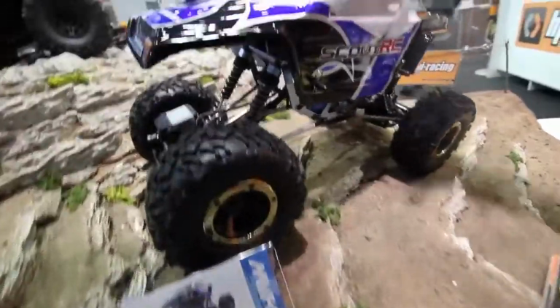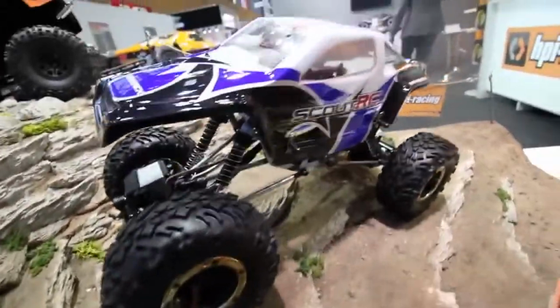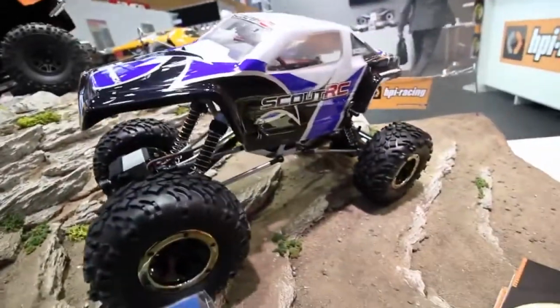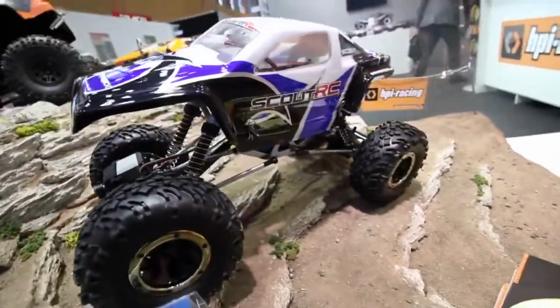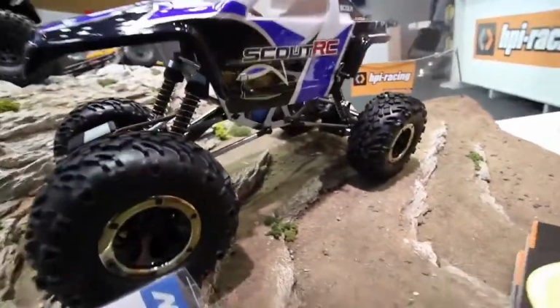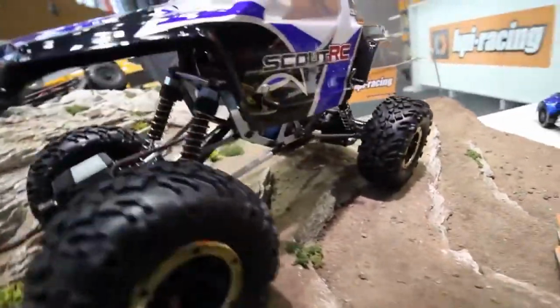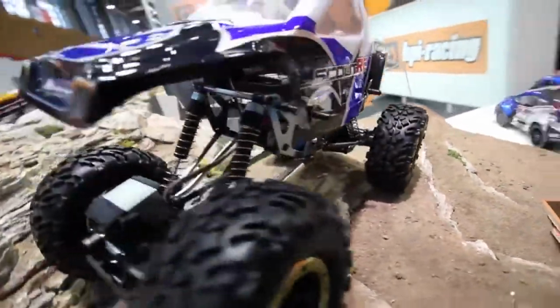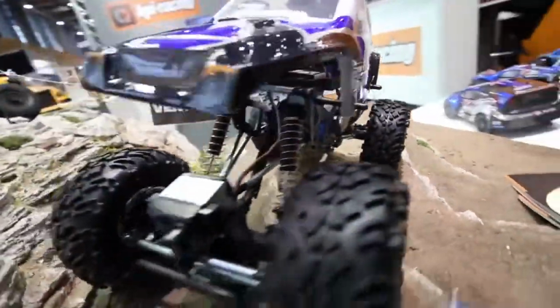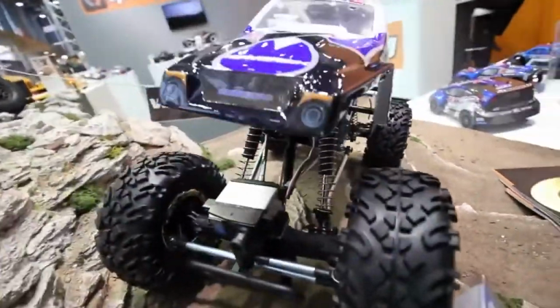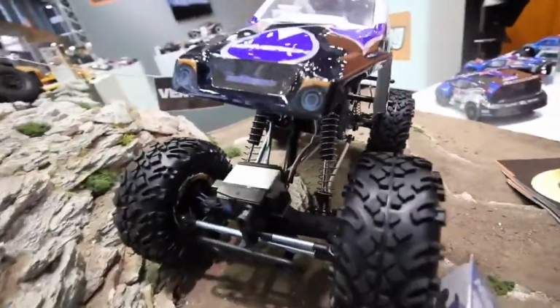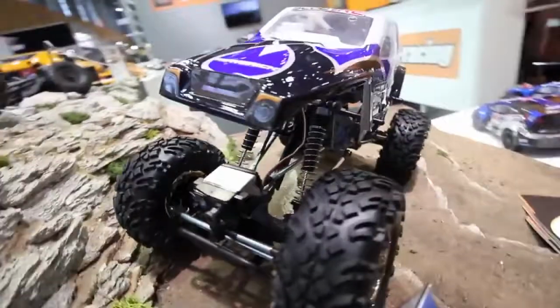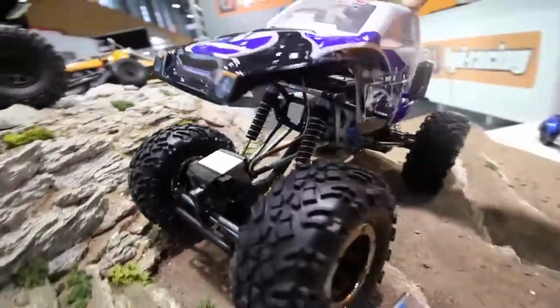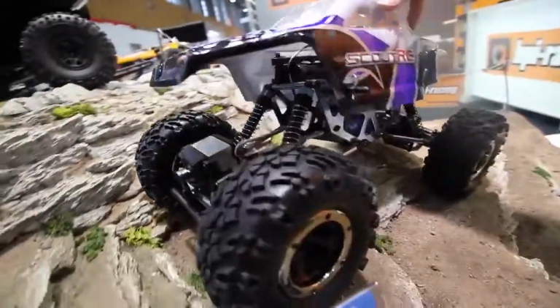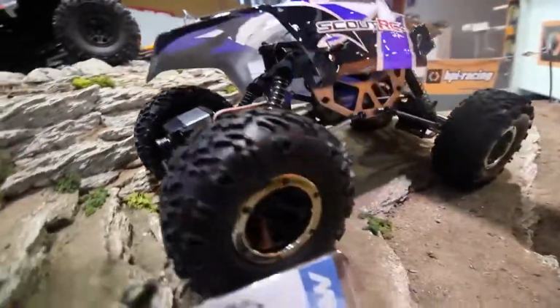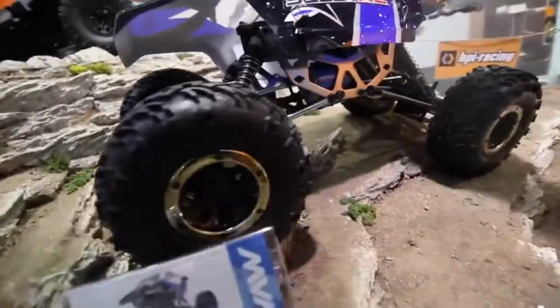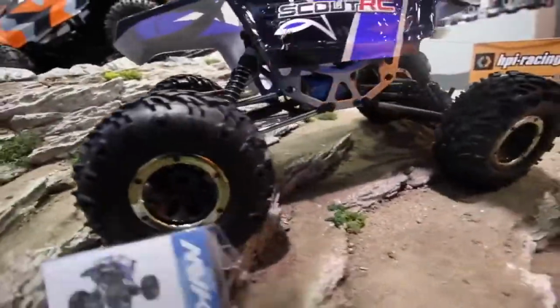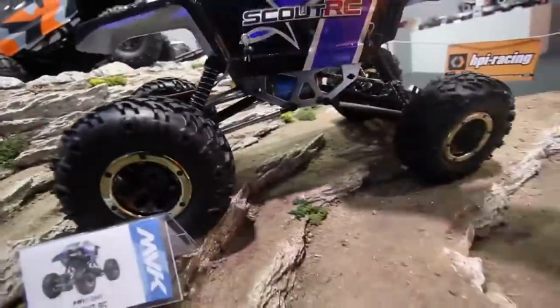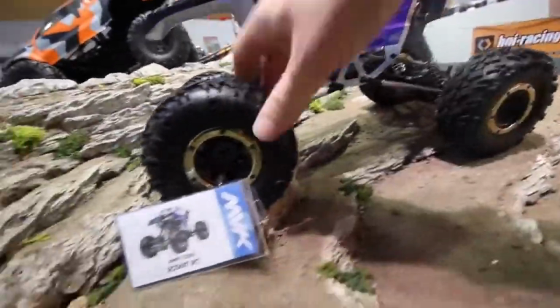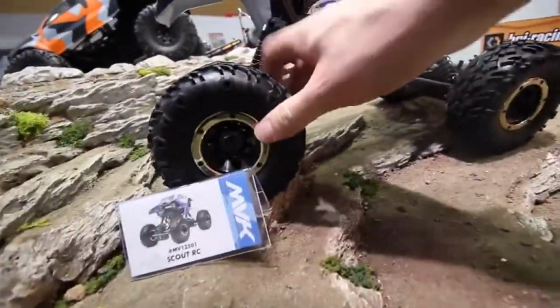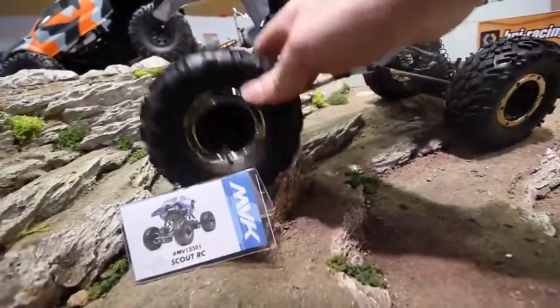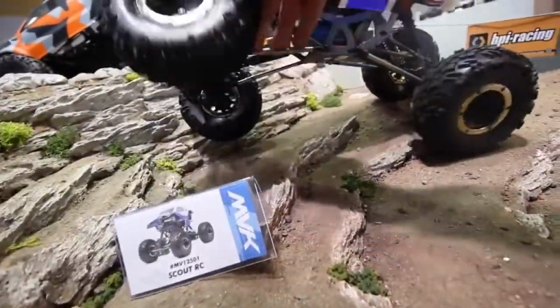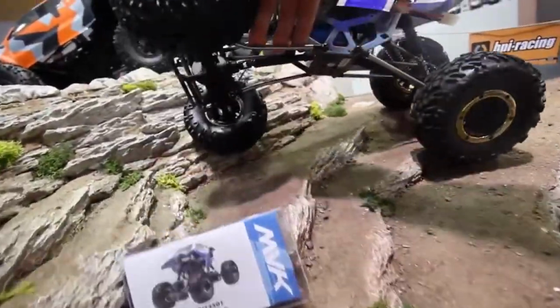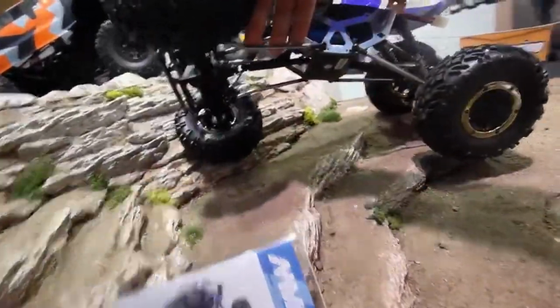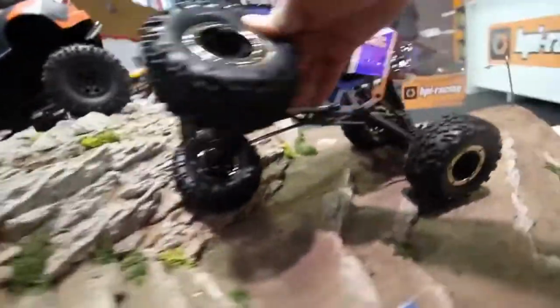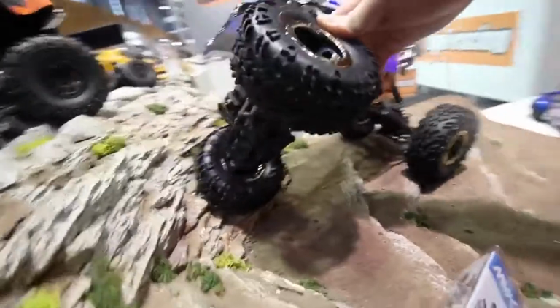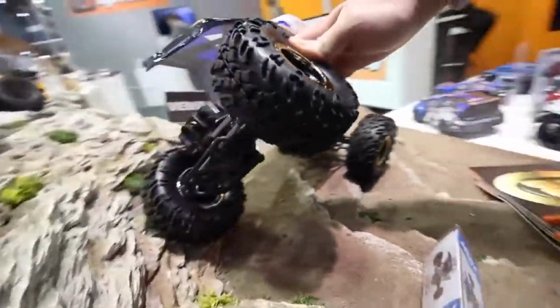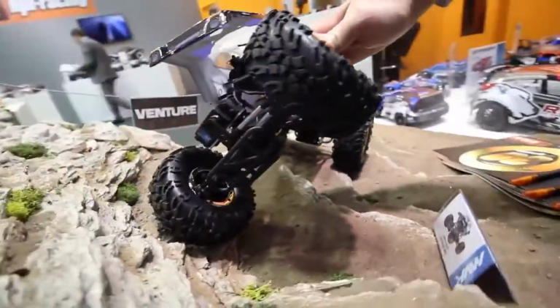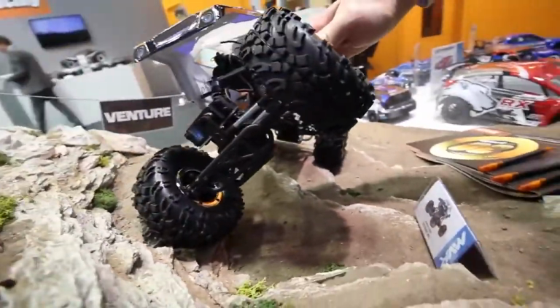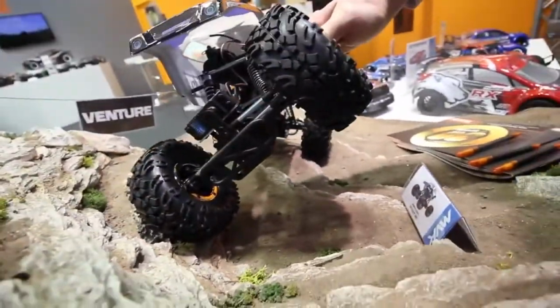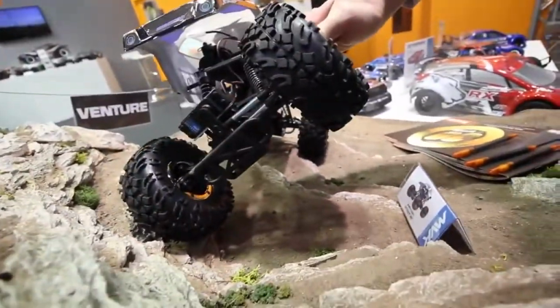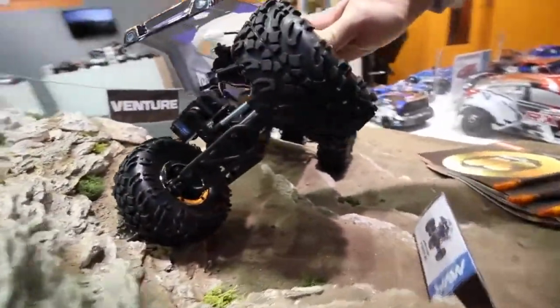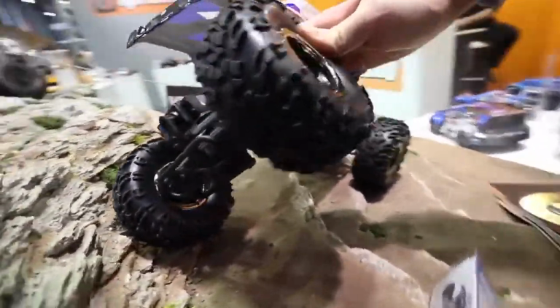And finally we've got this Scout, which is a really popular crawler truck with huge amounts of articulation, waterproof electronics, and grippy tires that have made this the most popular budget crawler truck for RC off-roaders.